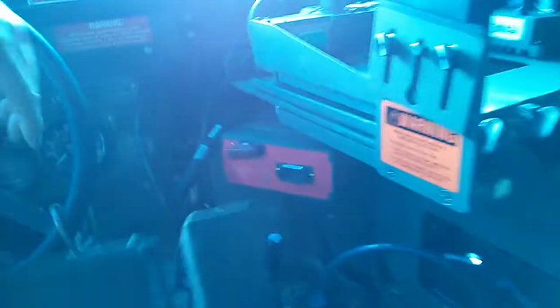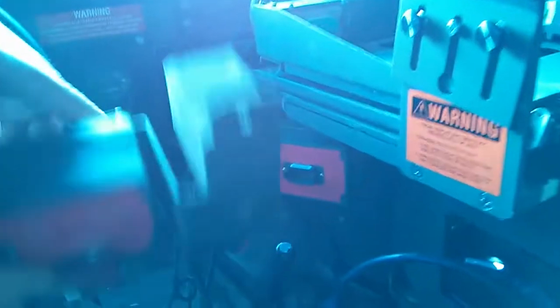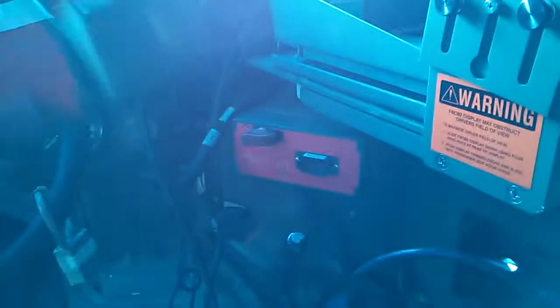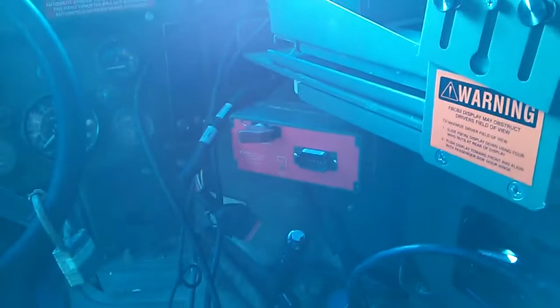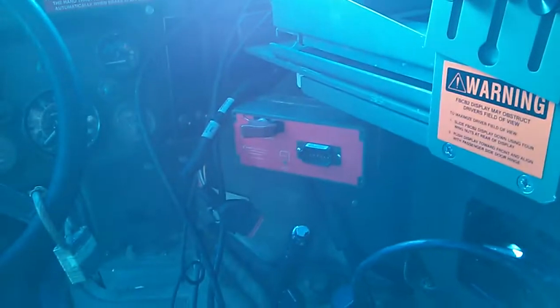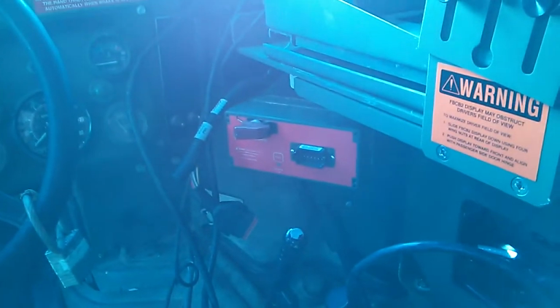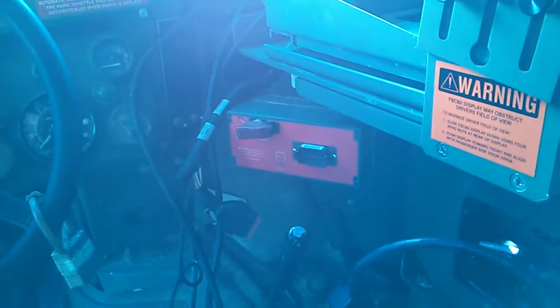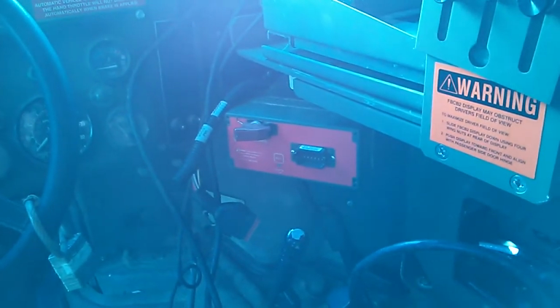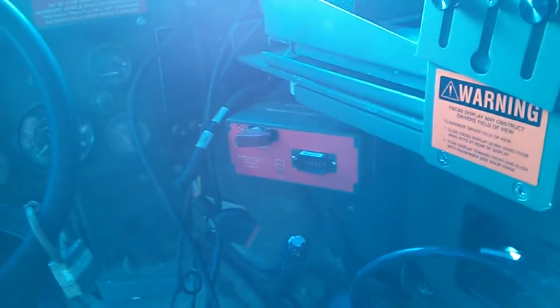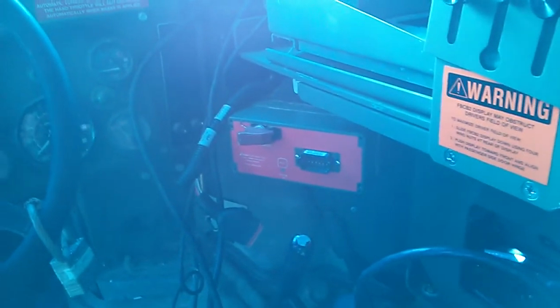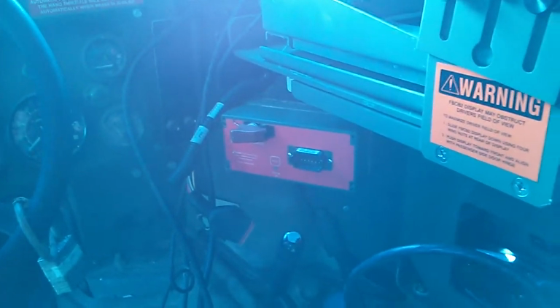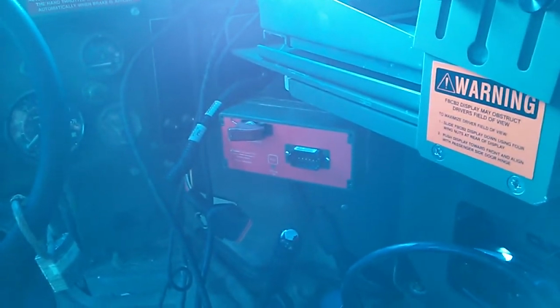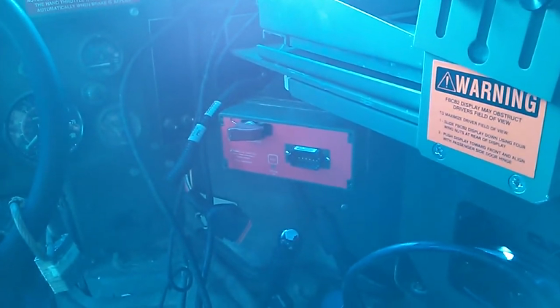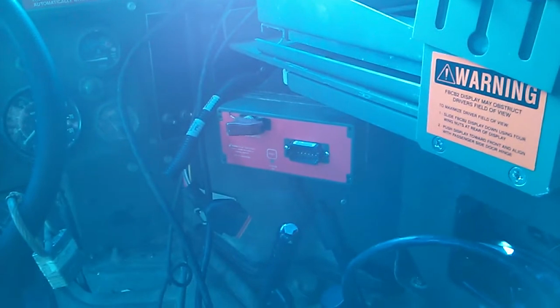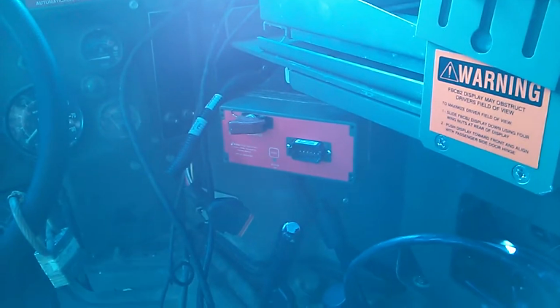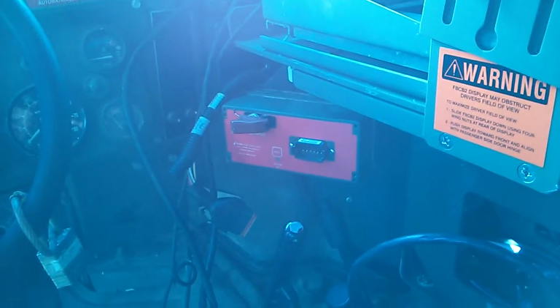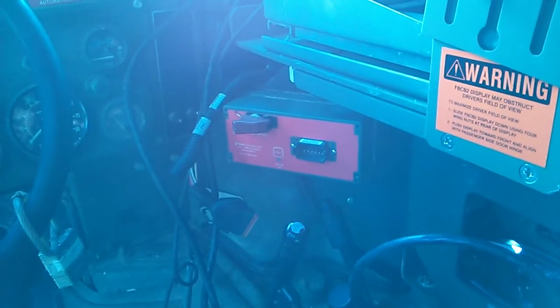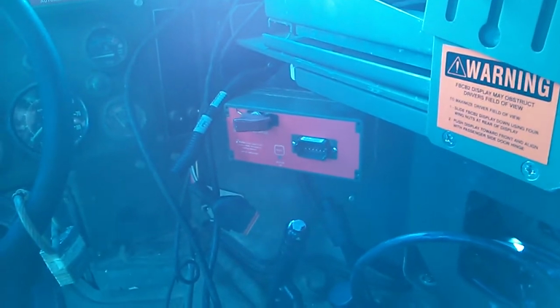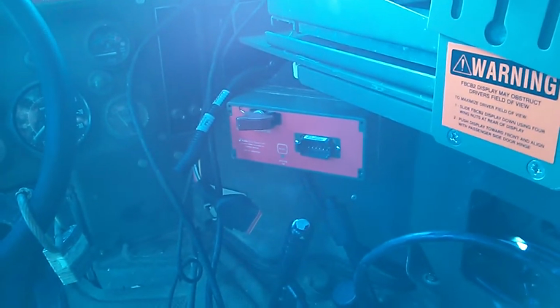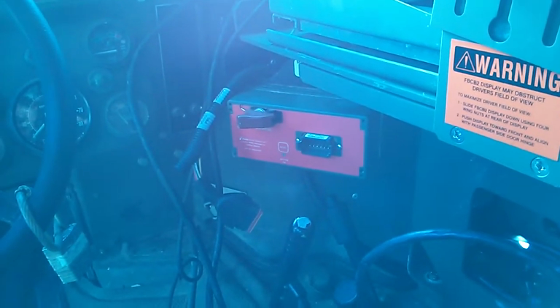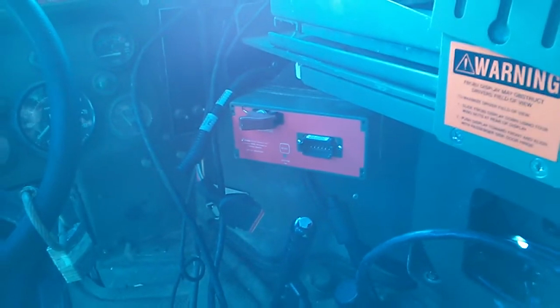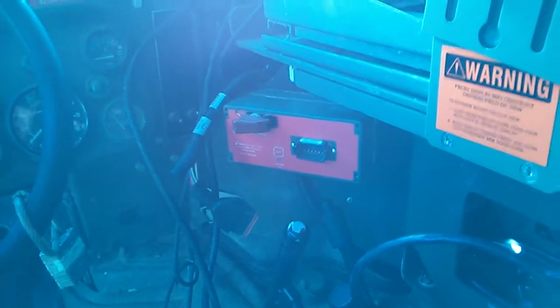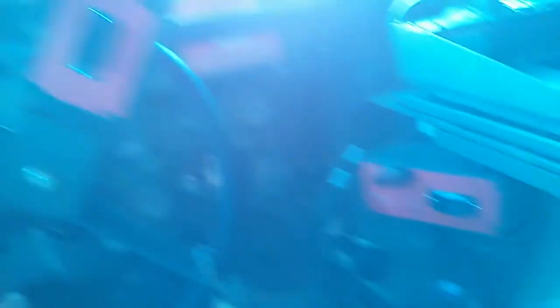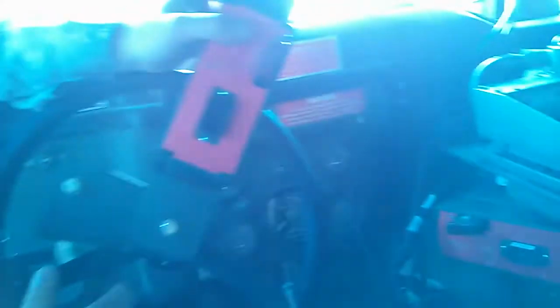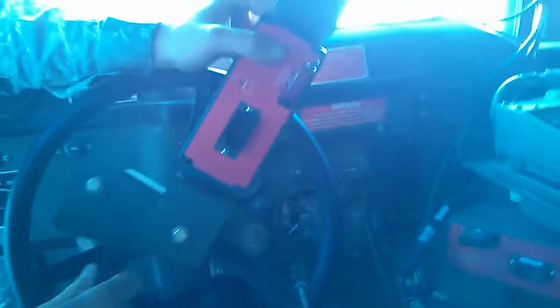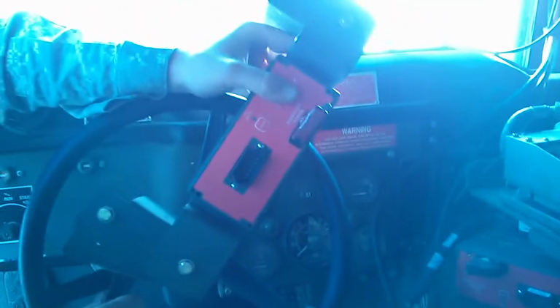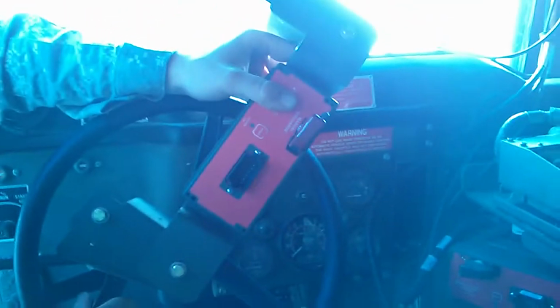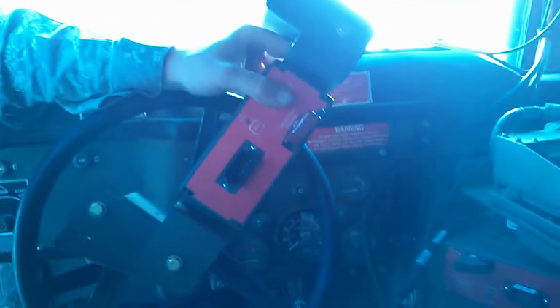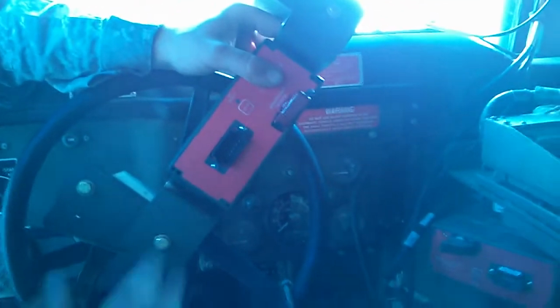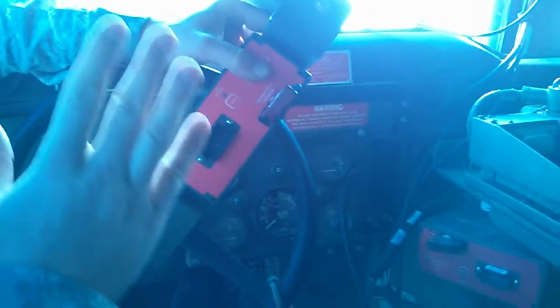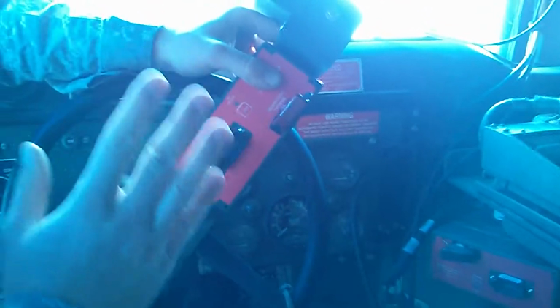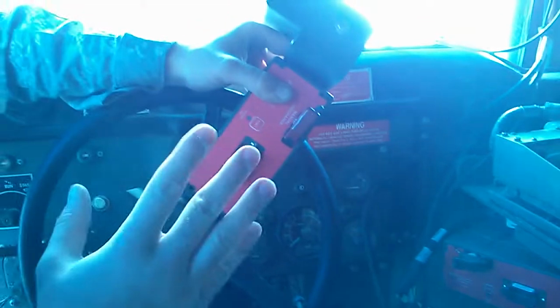So there's a fire suppression system that M1114s do not have because they're old and outdated. They have the fire suppression system bracket, but they do not have the system itself.